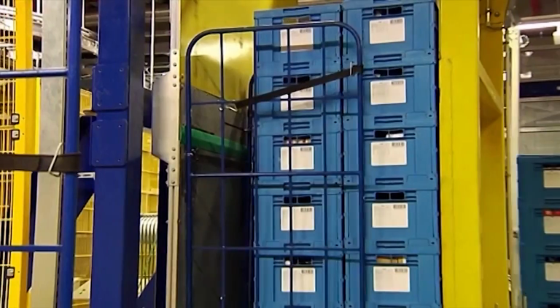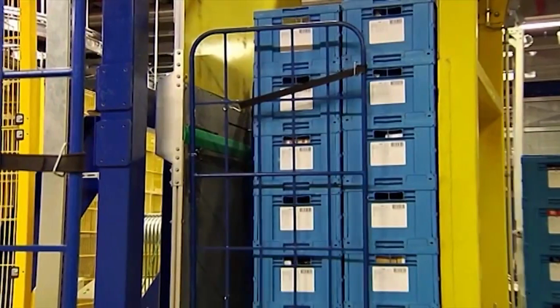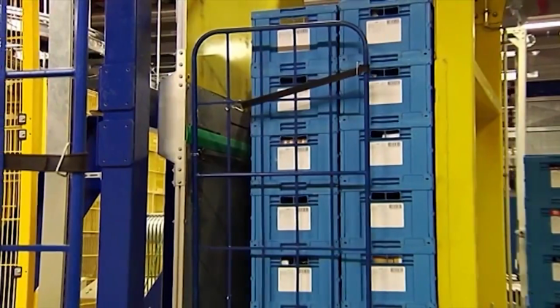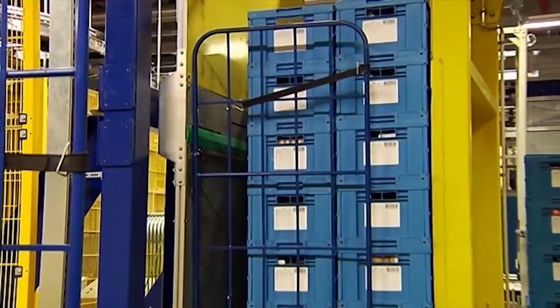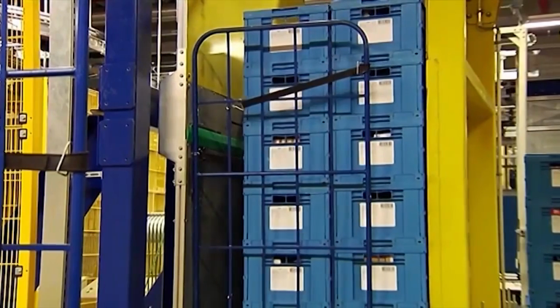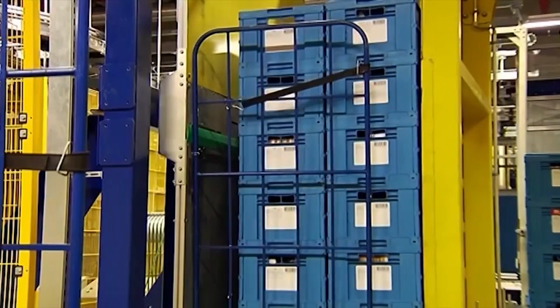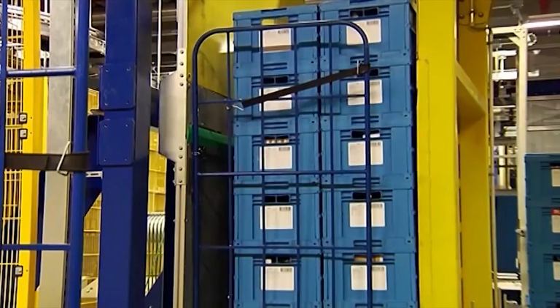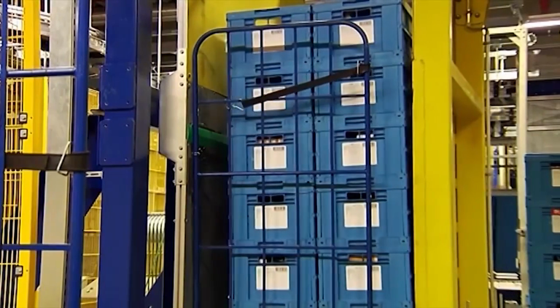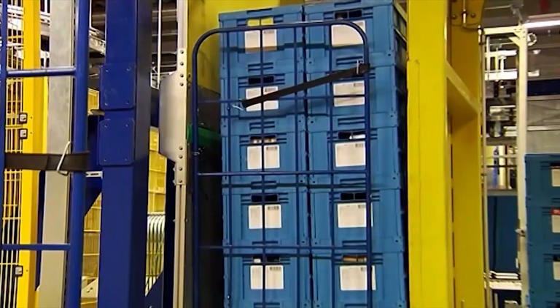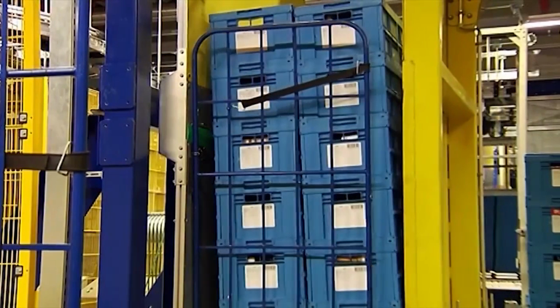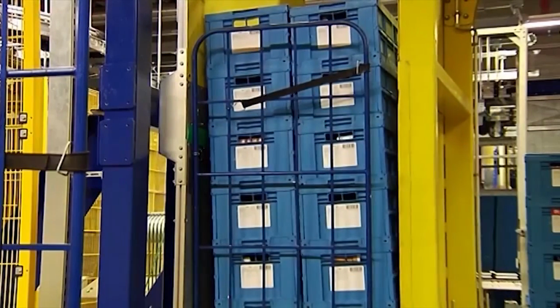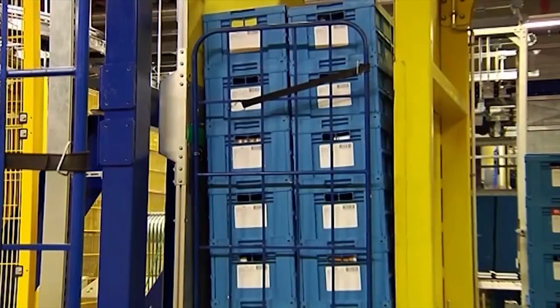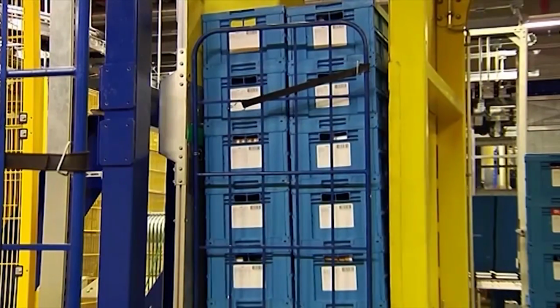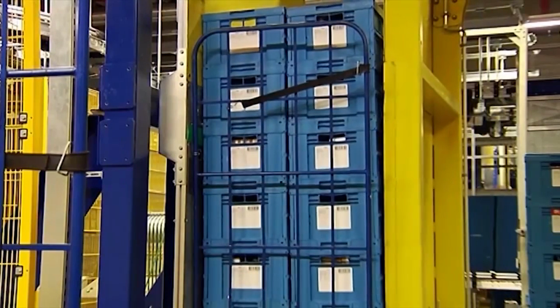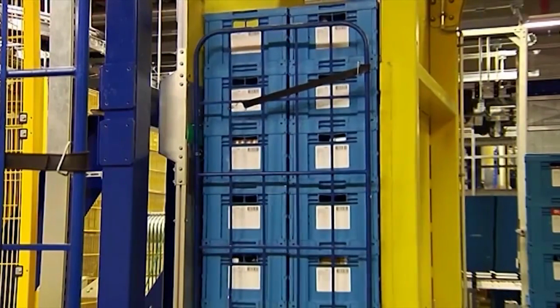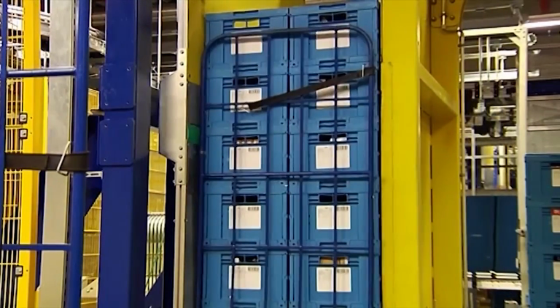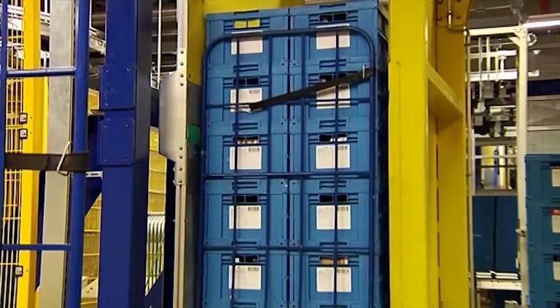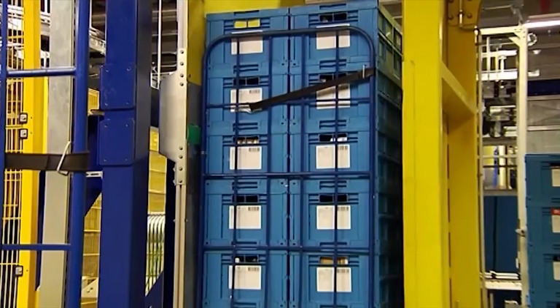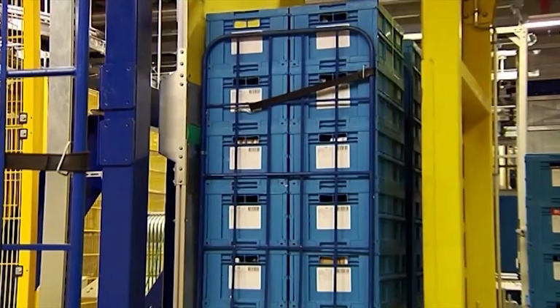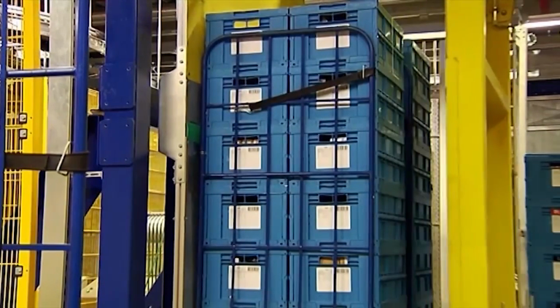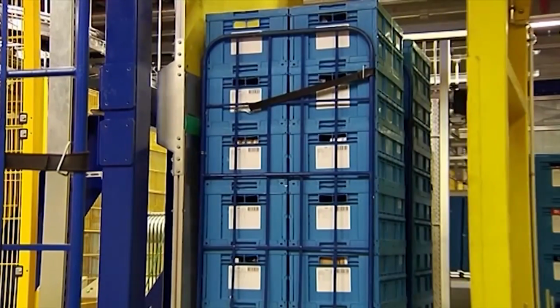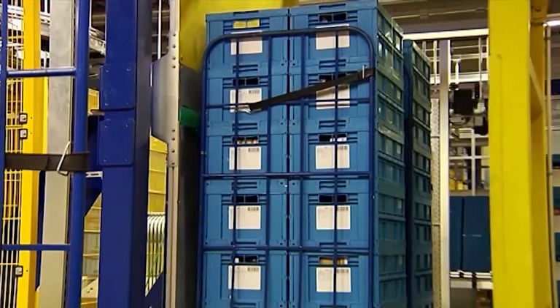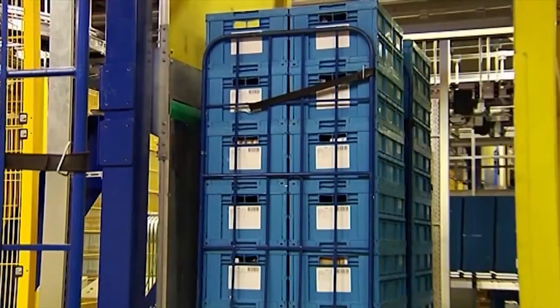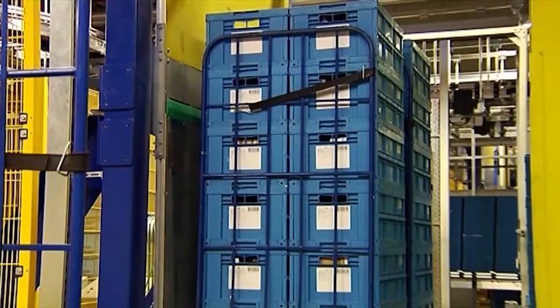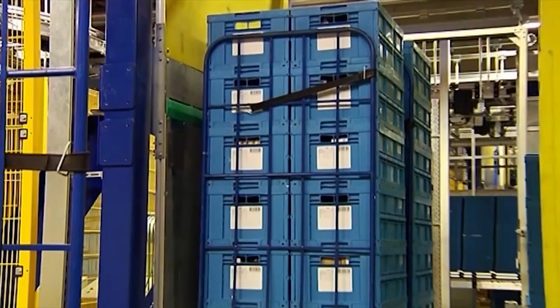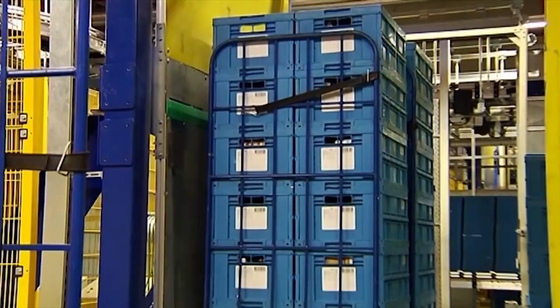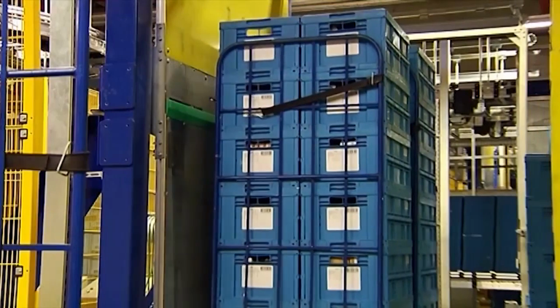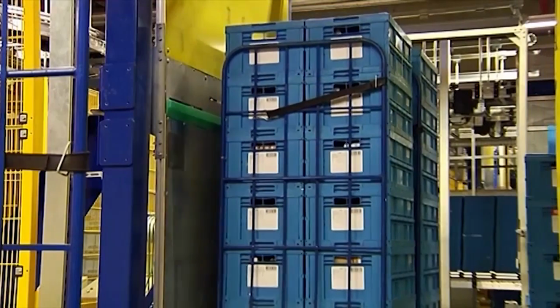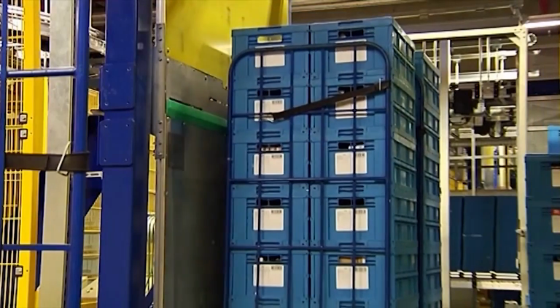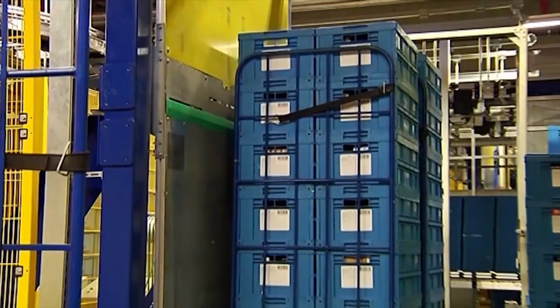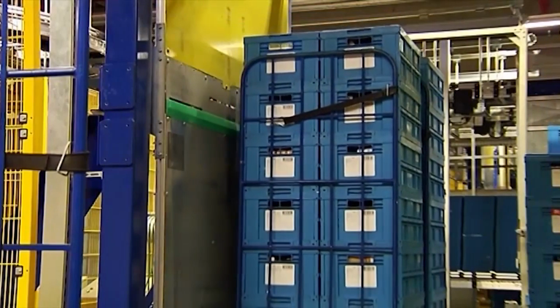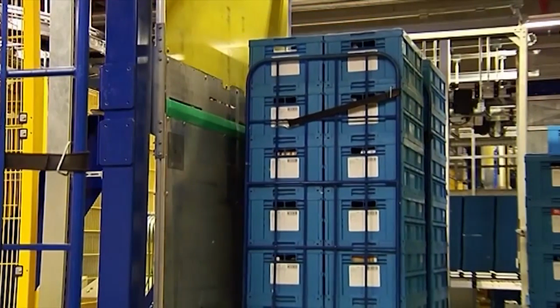For the dispatch process, the totes will be stacked onto pallets or roll containers in a store-friendly manner when required for shipping.